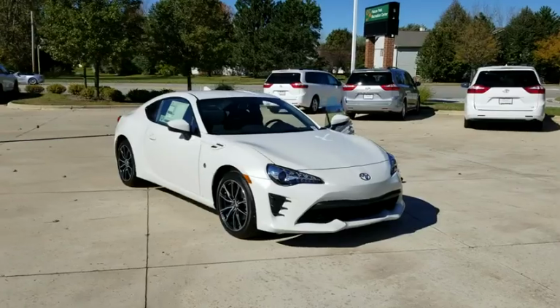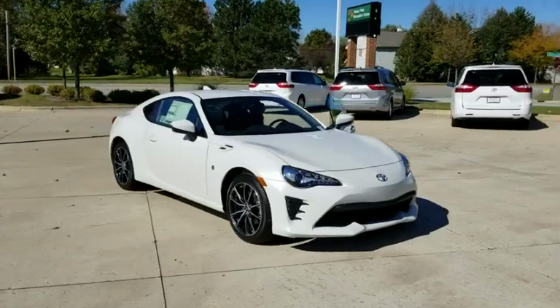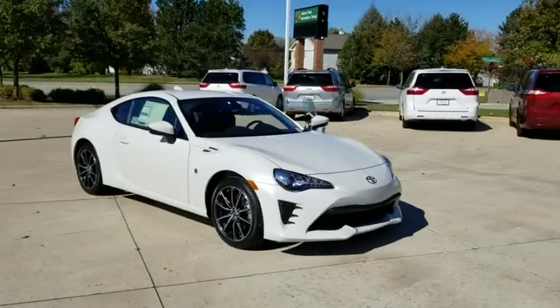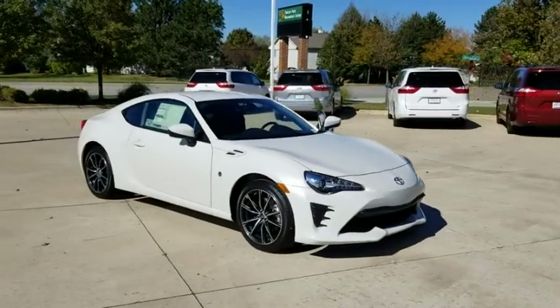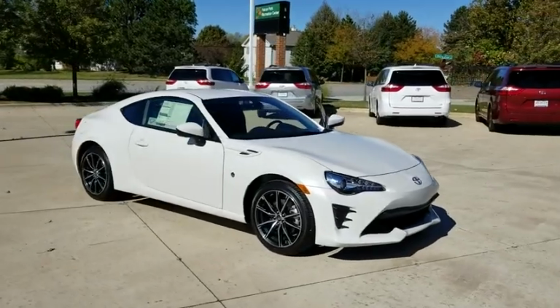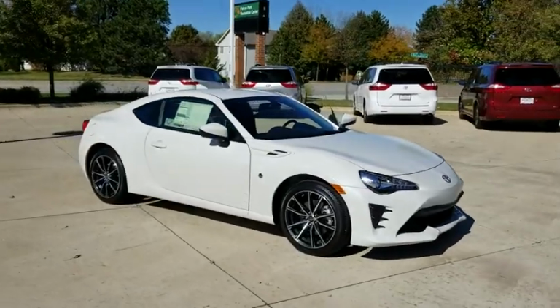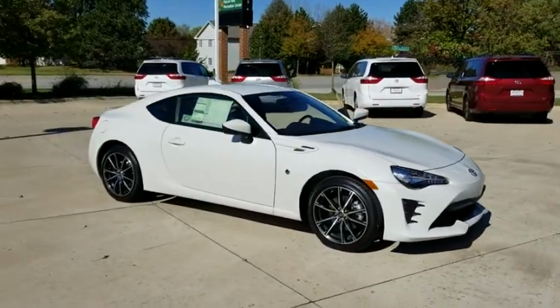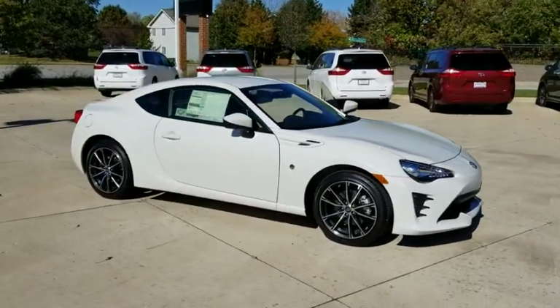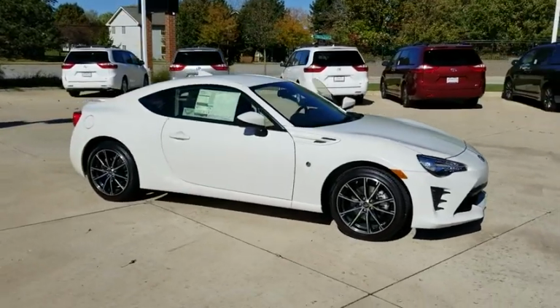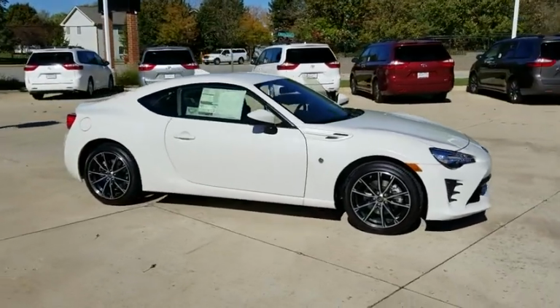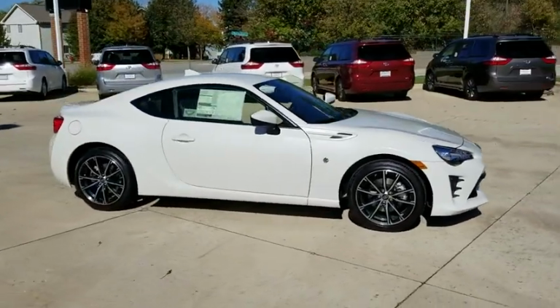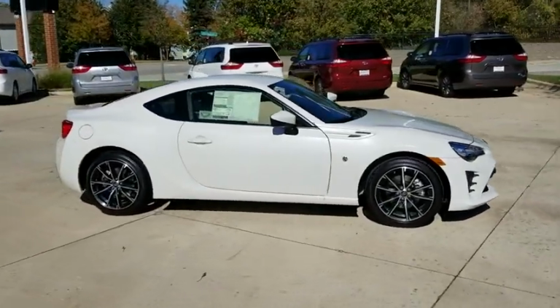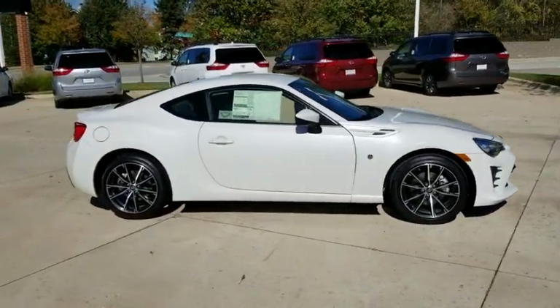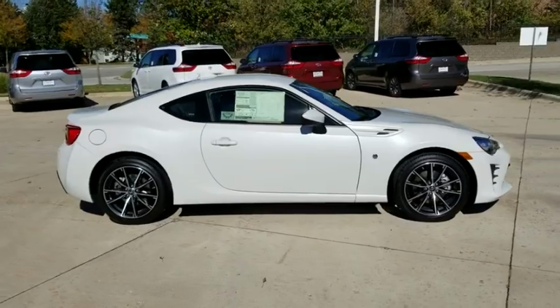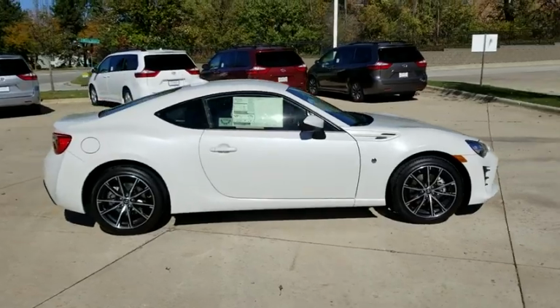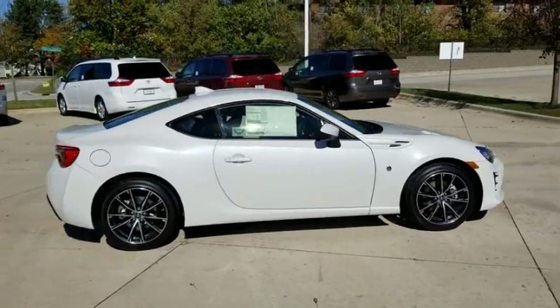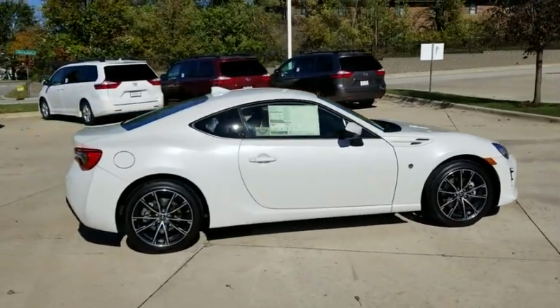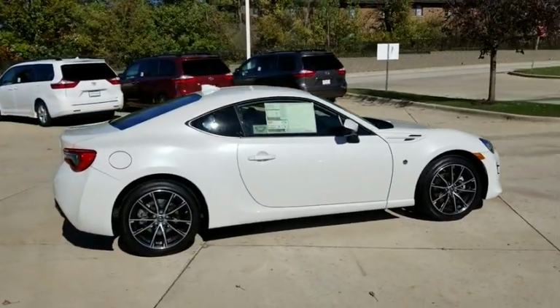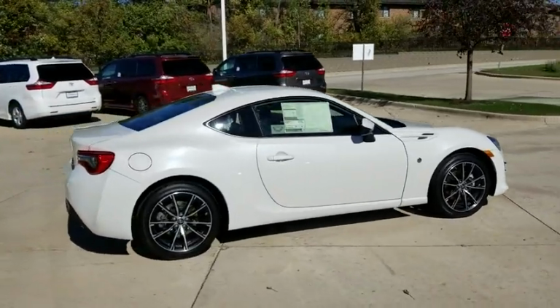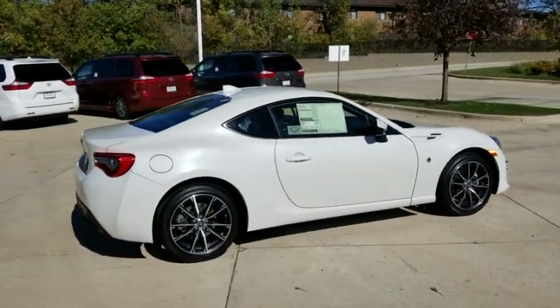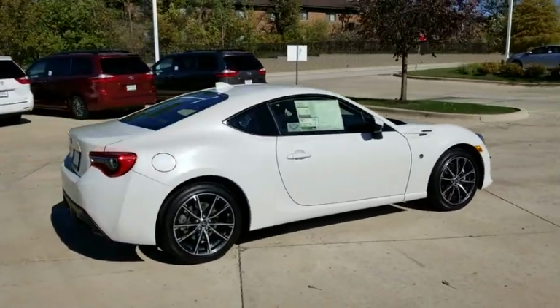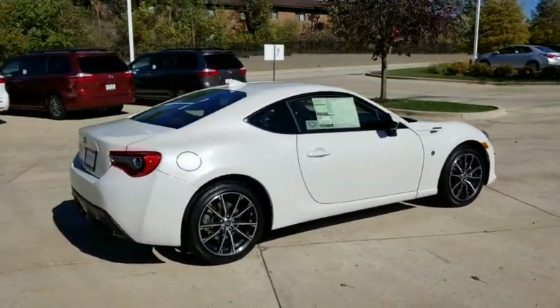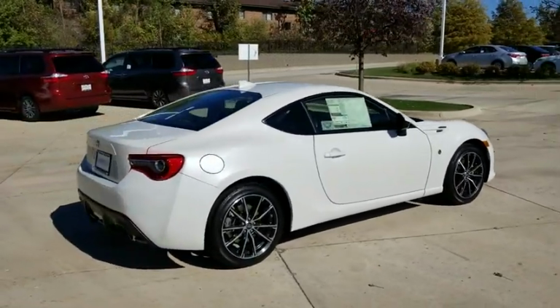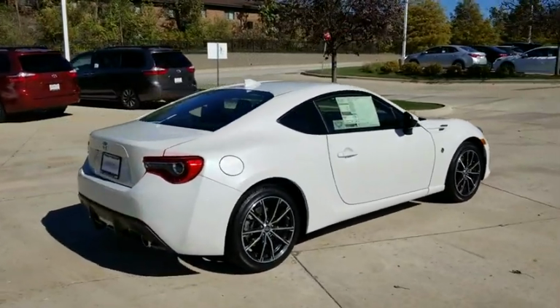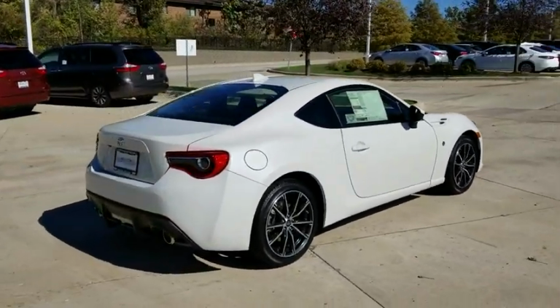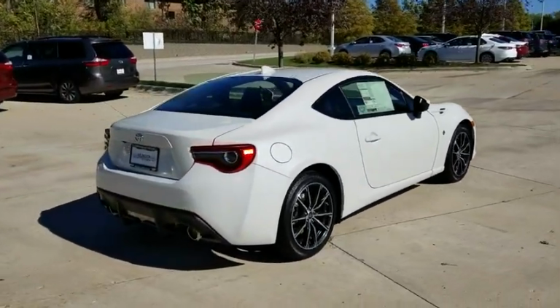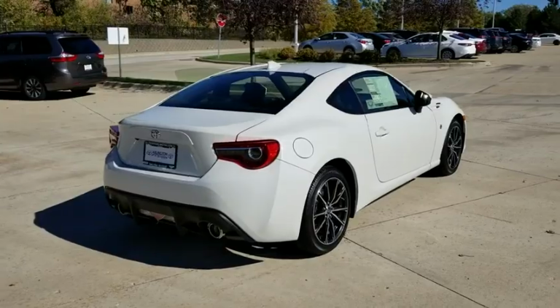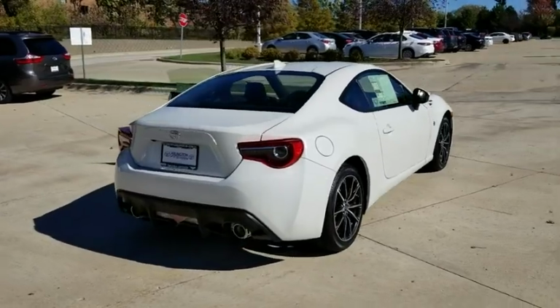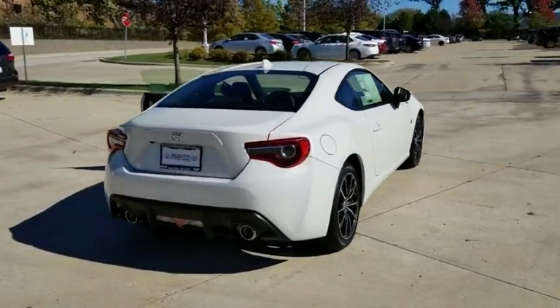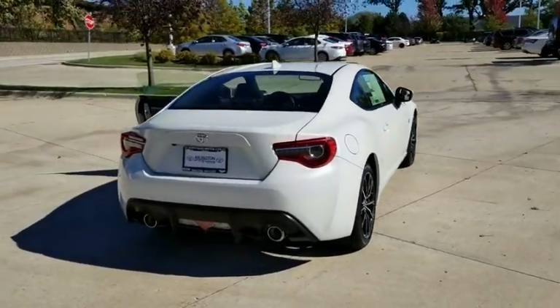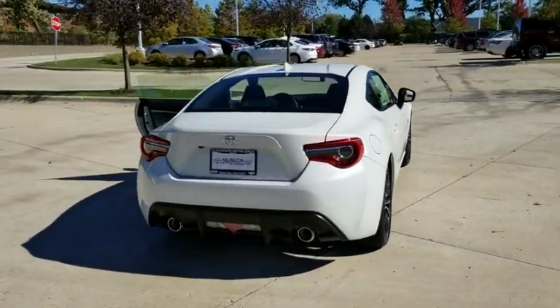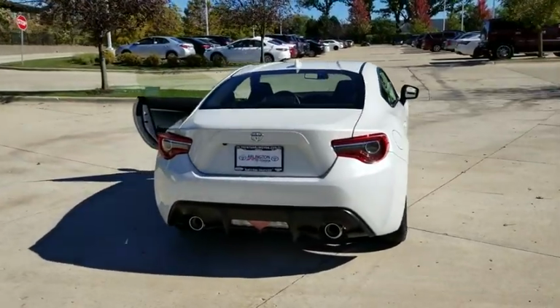The 2019 Toyota 86. The Toyota 86 provides an explosive driving experience. The power and suspension will remind you that you're behind the wheel of a true sports car.